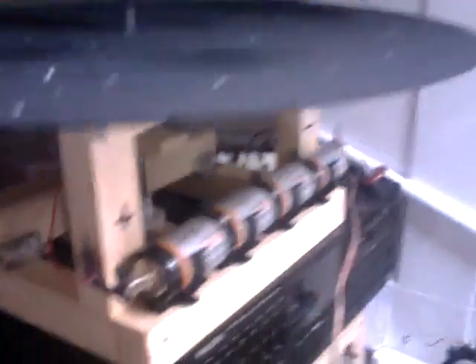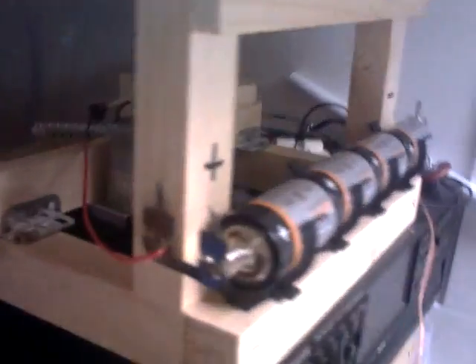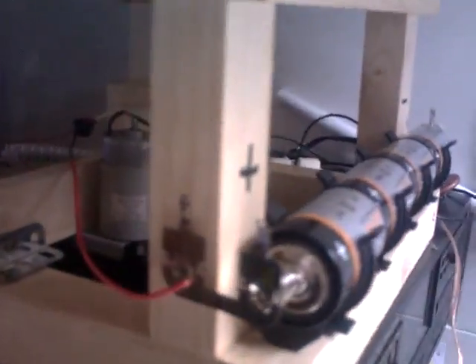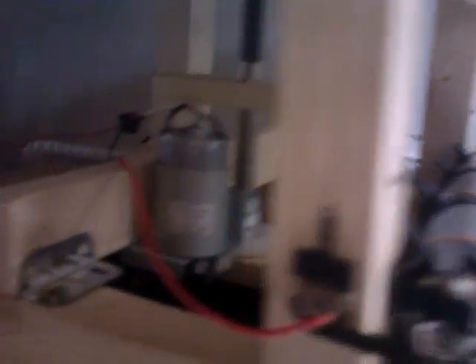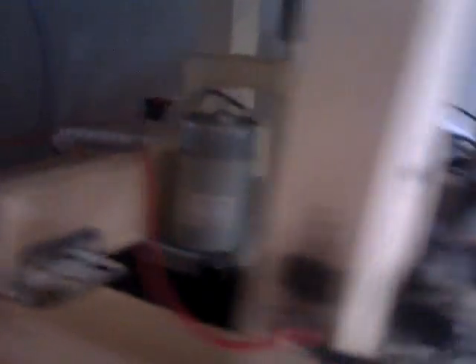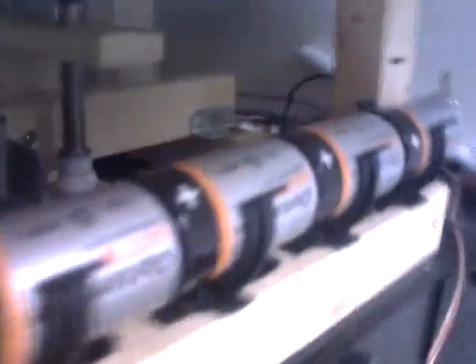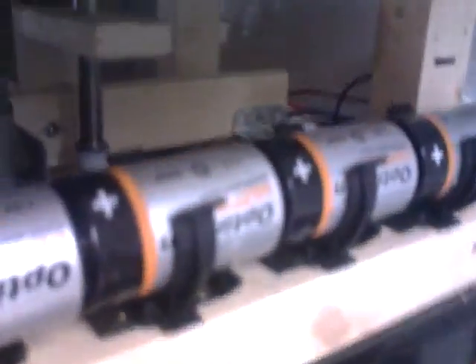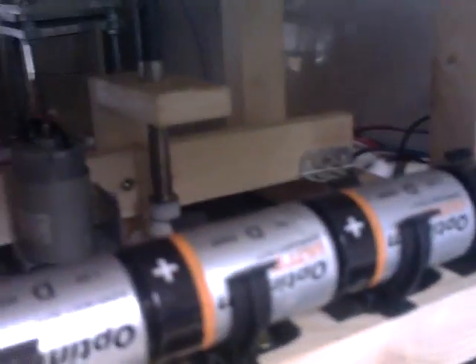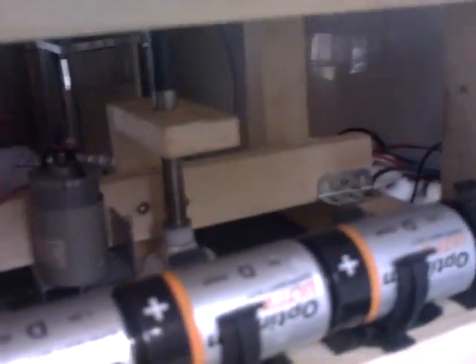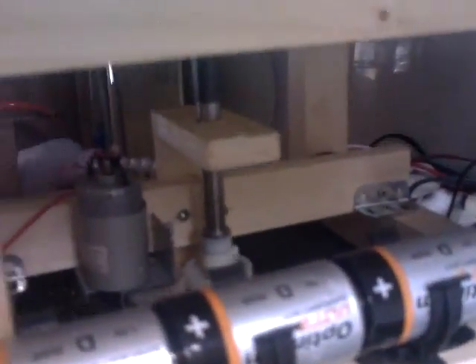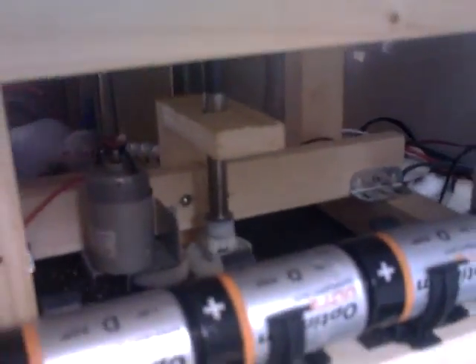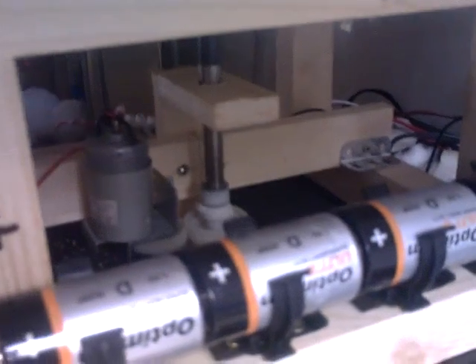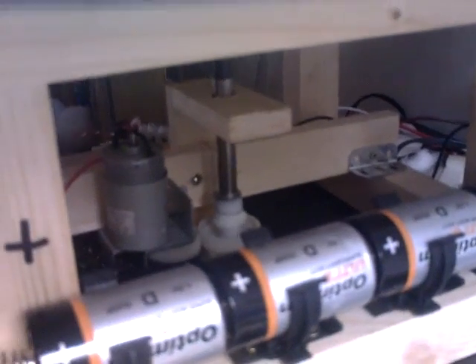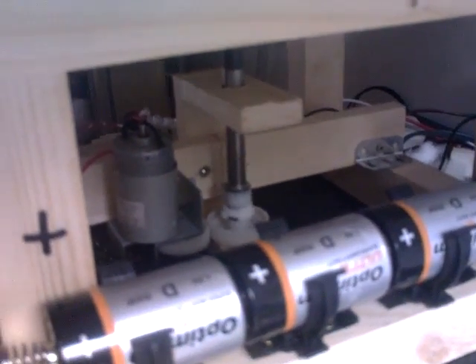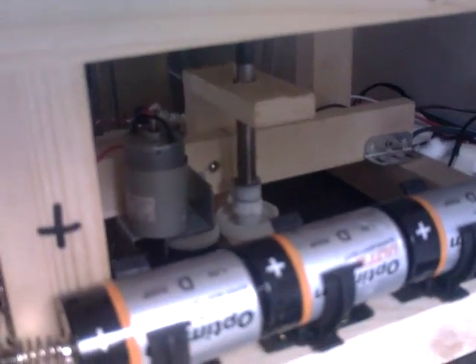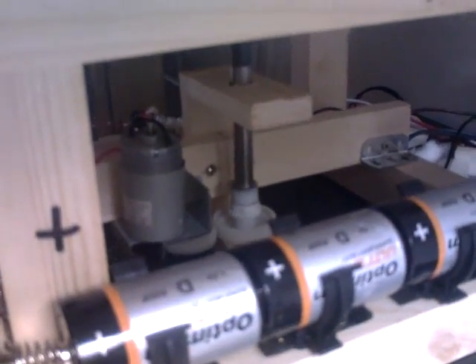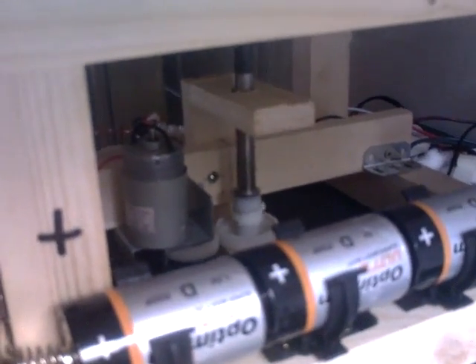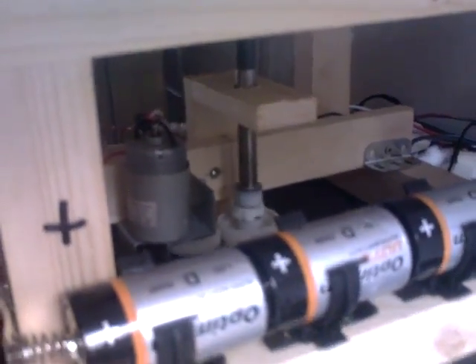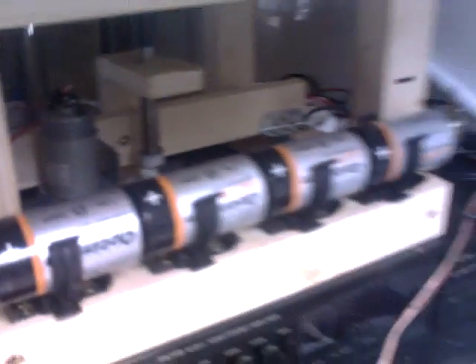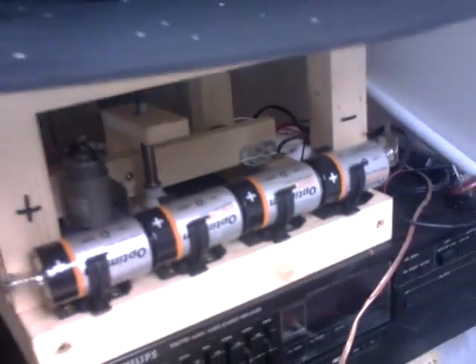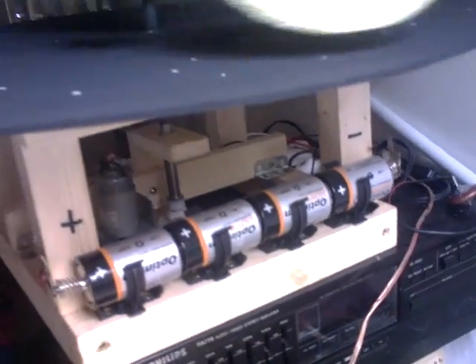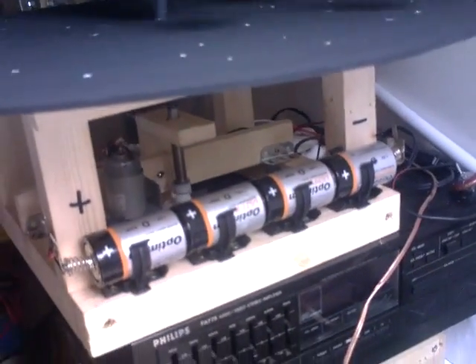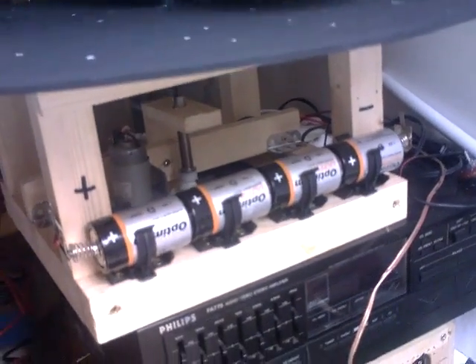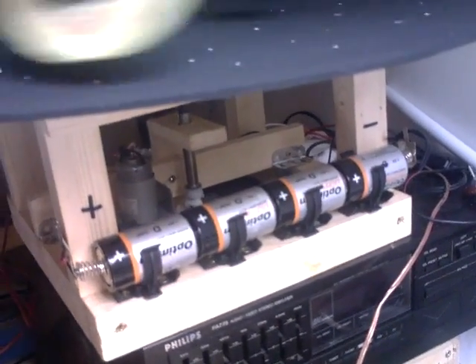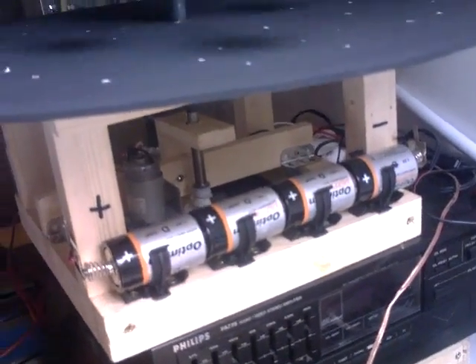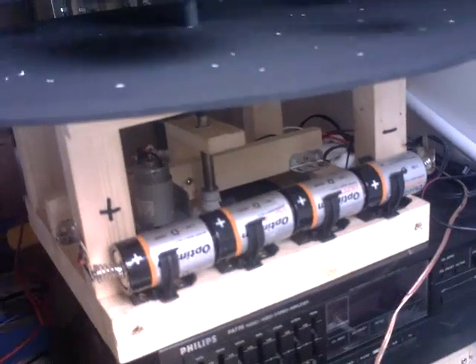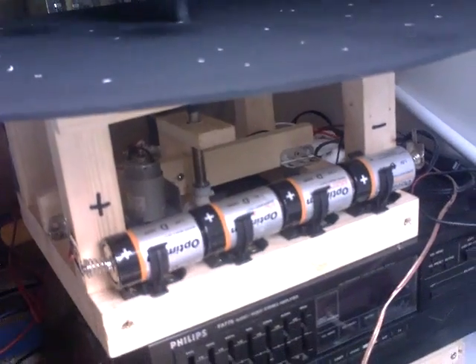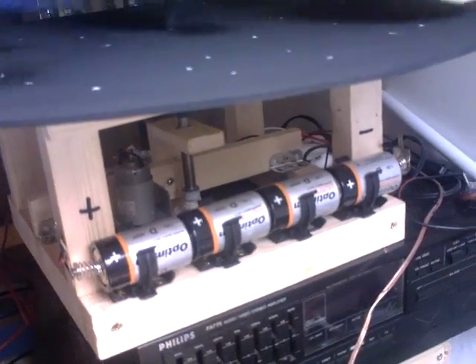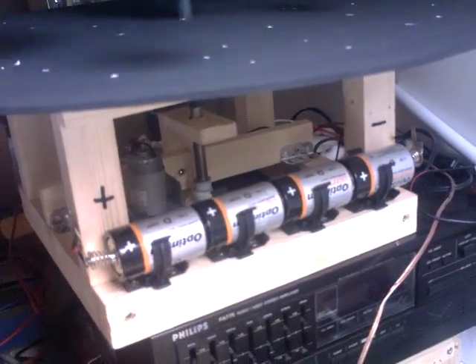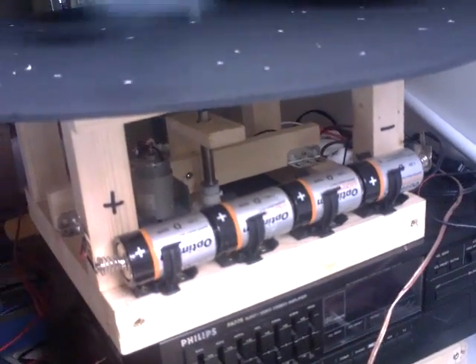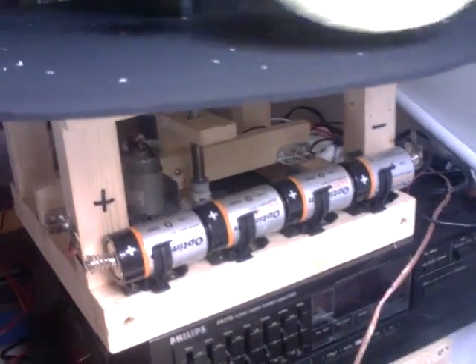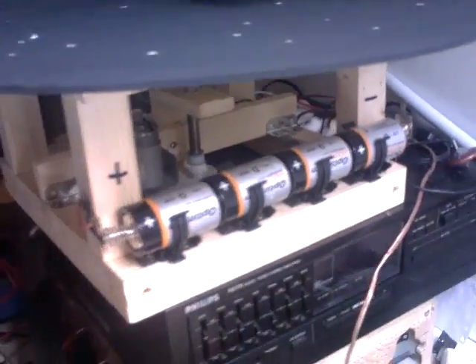We used some bits and pieces from a printer I took apart a while ago. As you can see, the motor work is down there — a little motor running off four D-cell batteries, one and a half volts each, six volts all together.